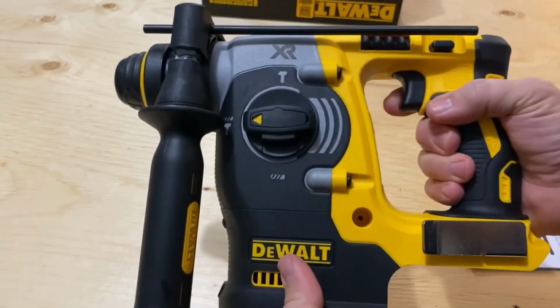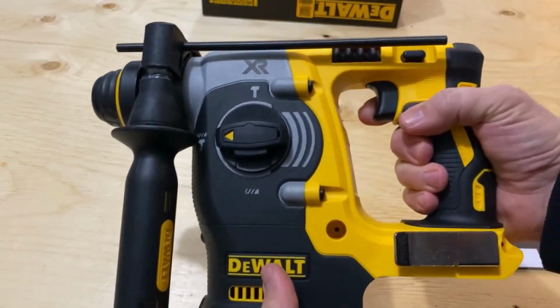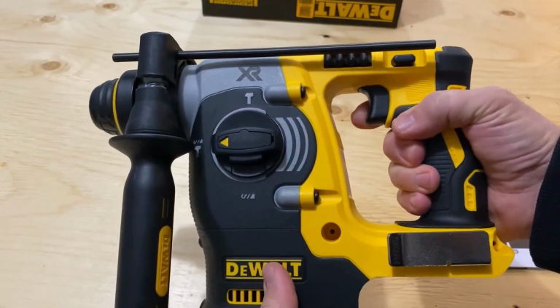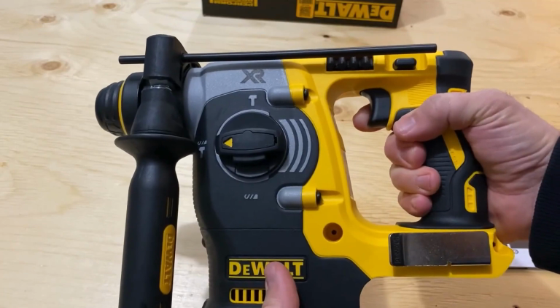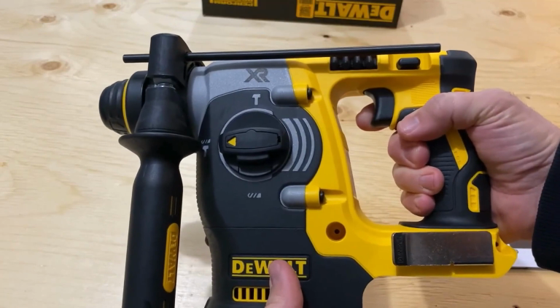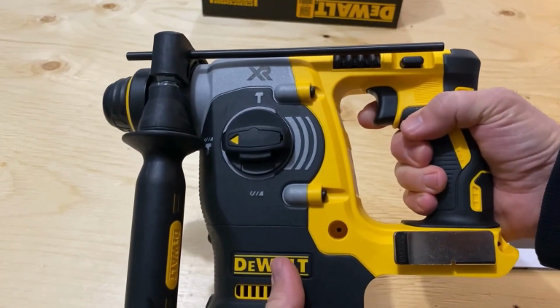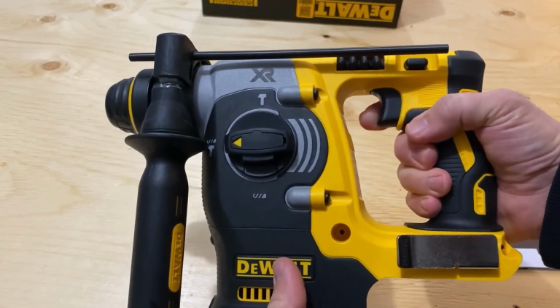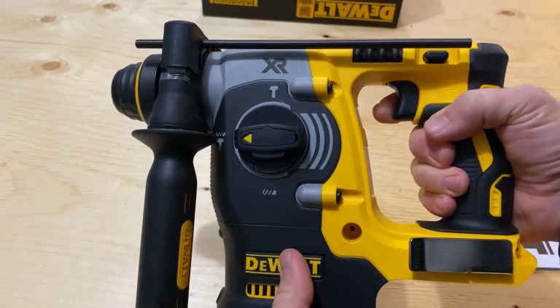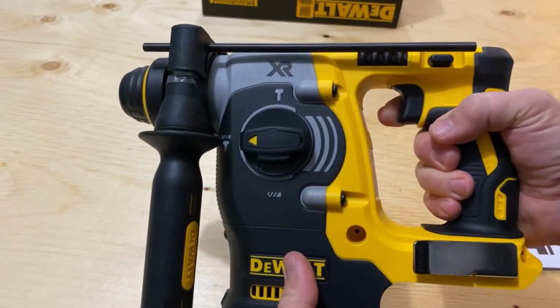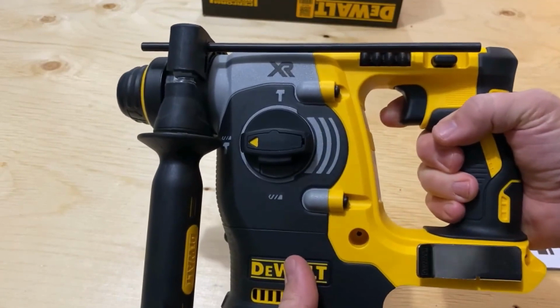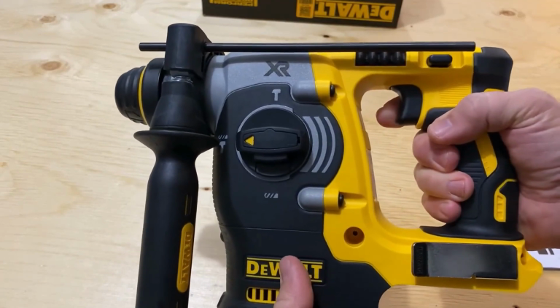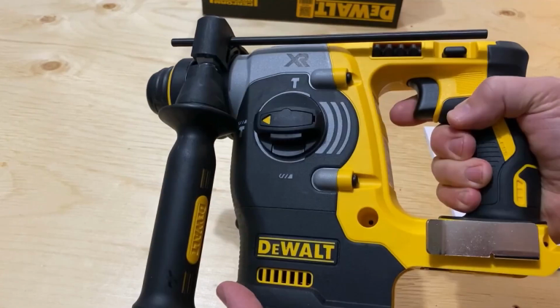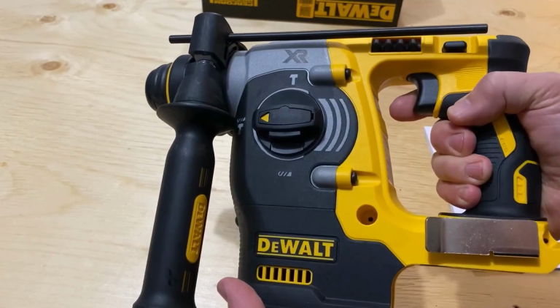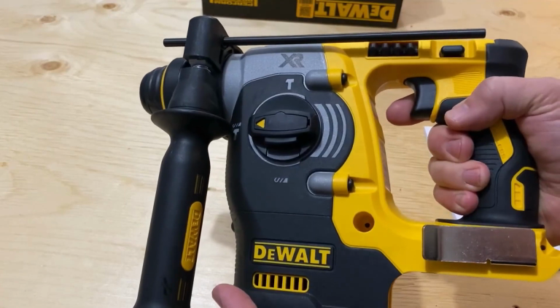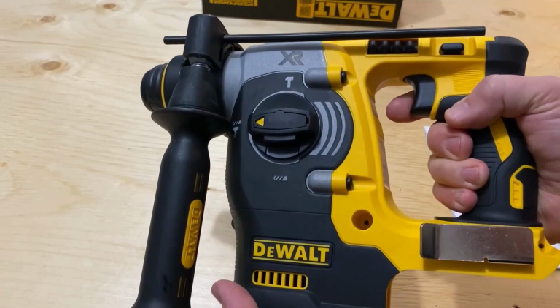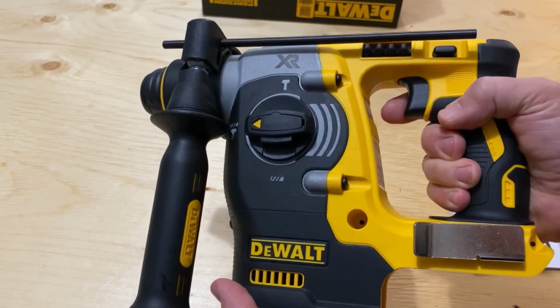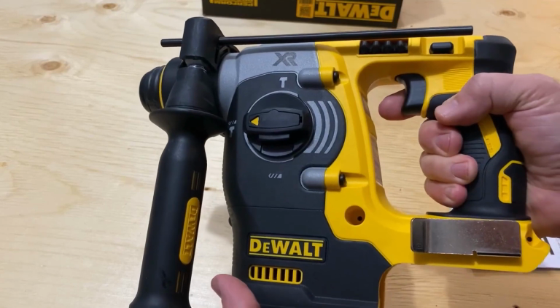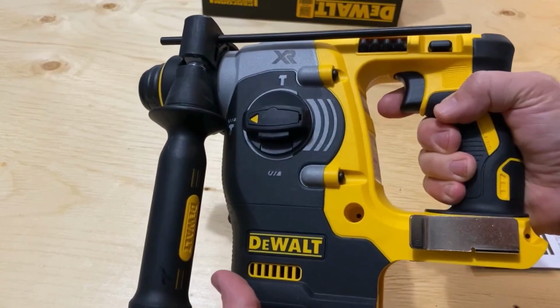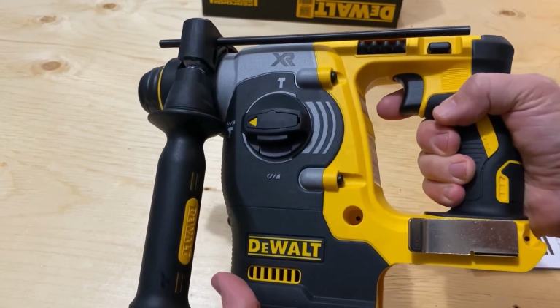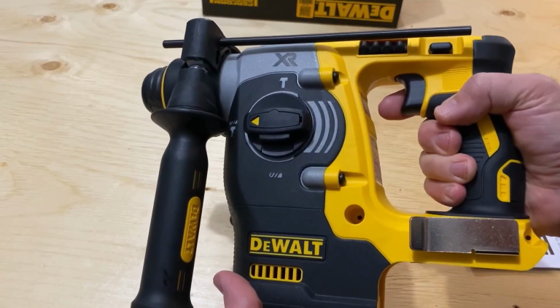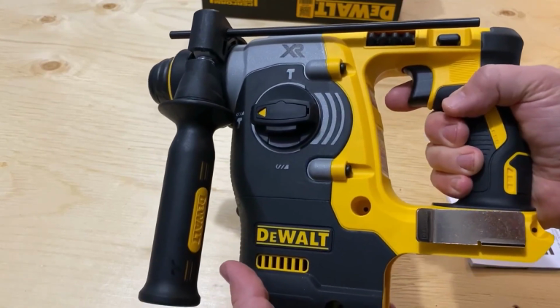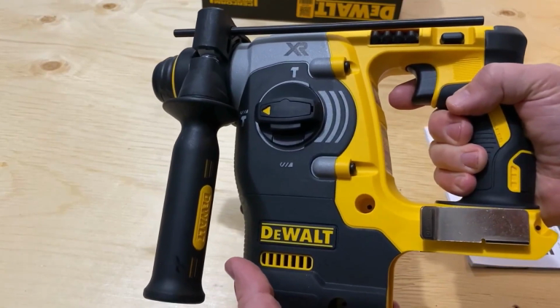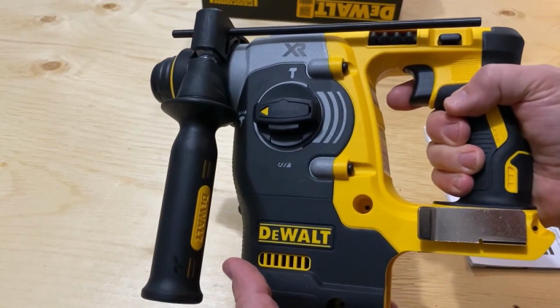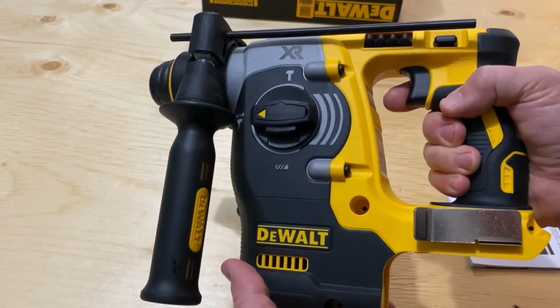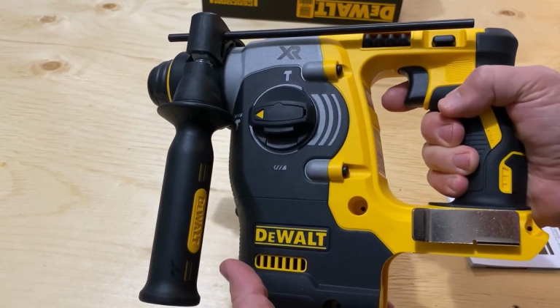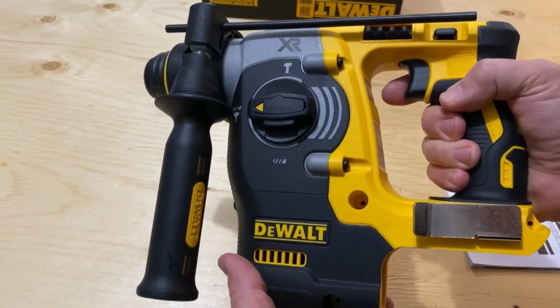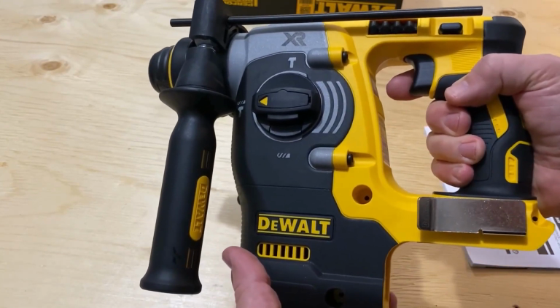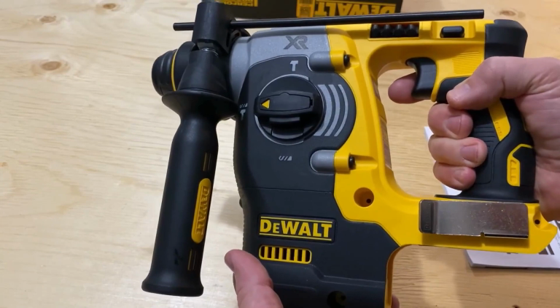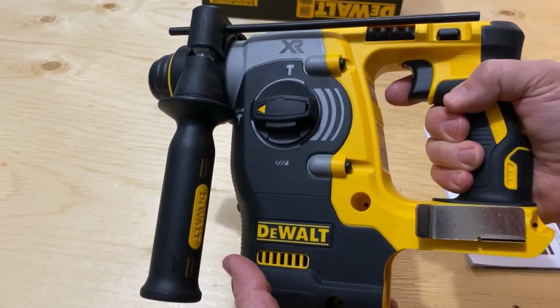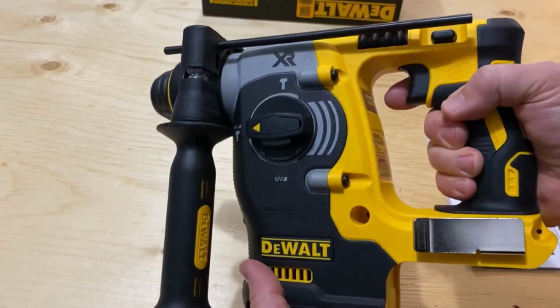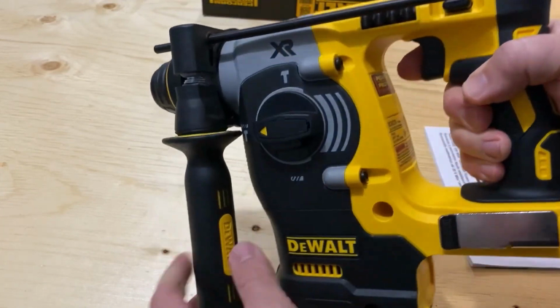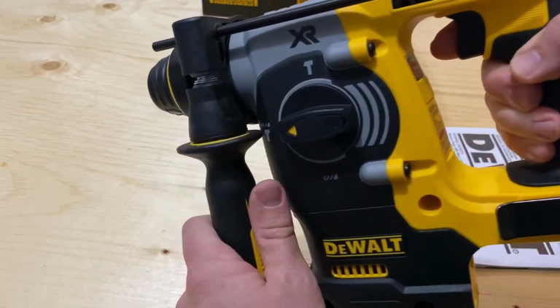It has 2.1 joules of impact energy, so you're drilling through concrete really fast. Sold separately, you can get a dust extractor — so if you're drilling lots of holes and it's dry and dusty, you can extract the dust.